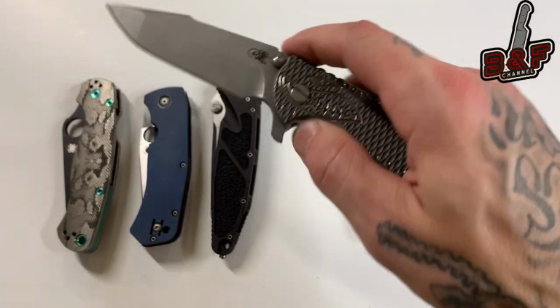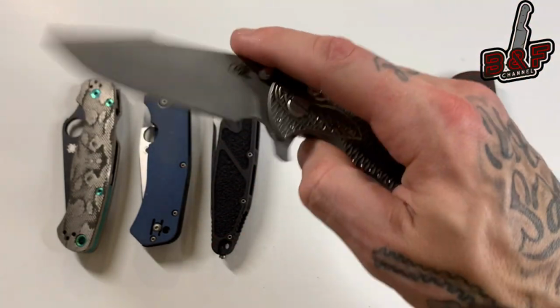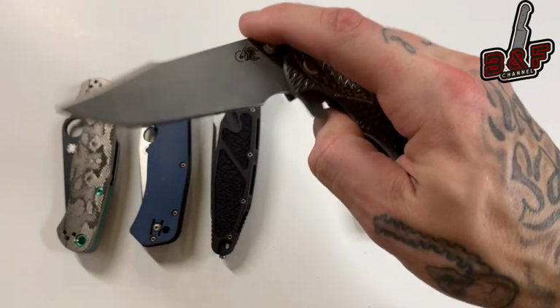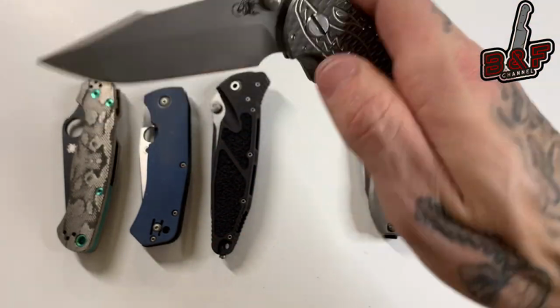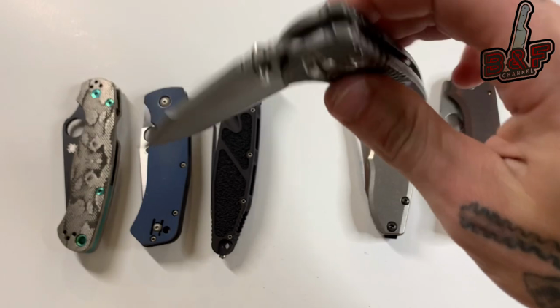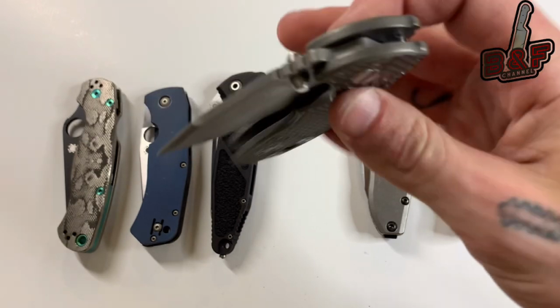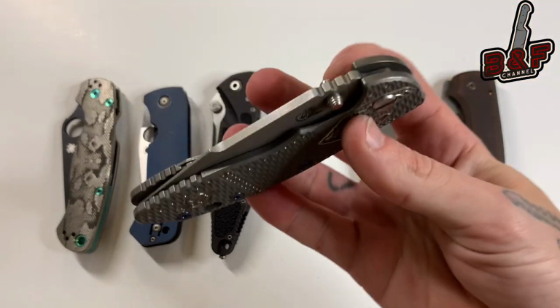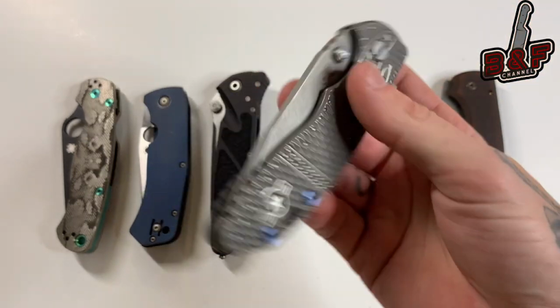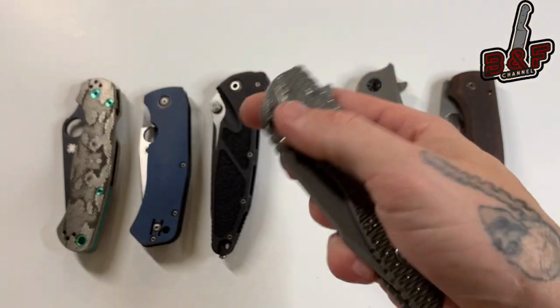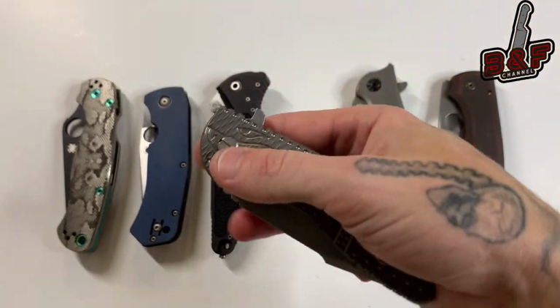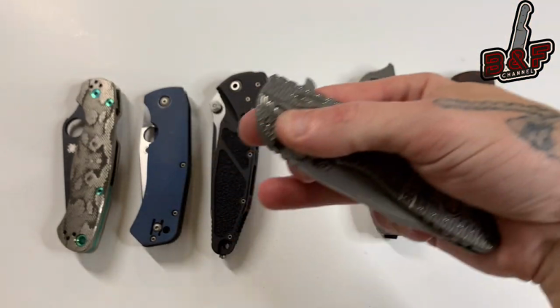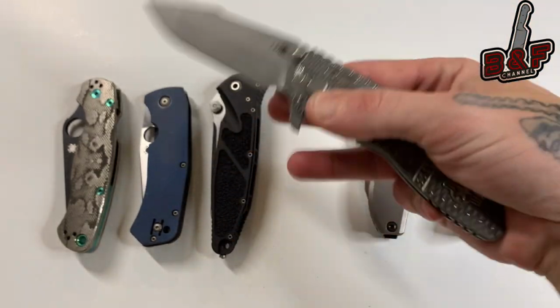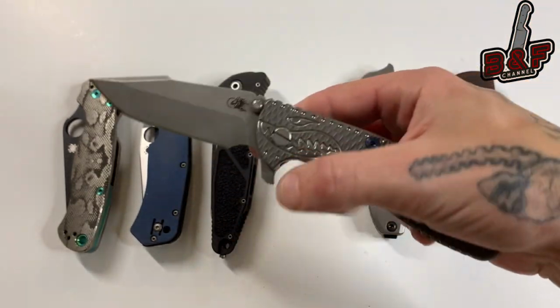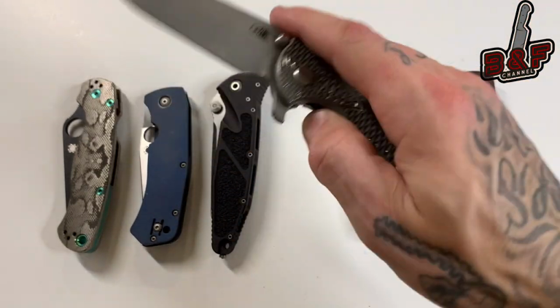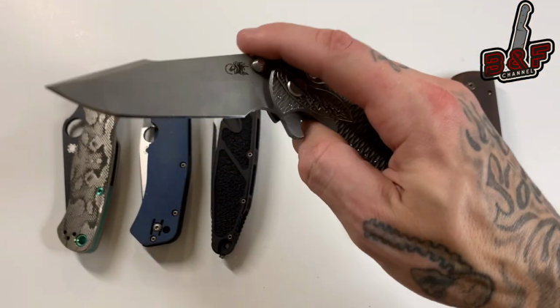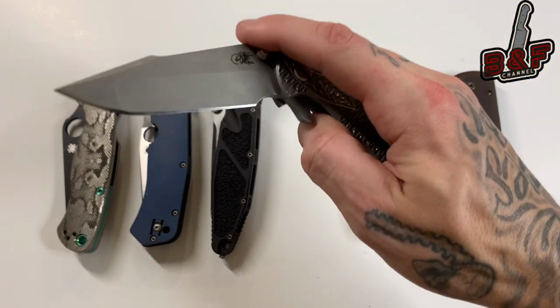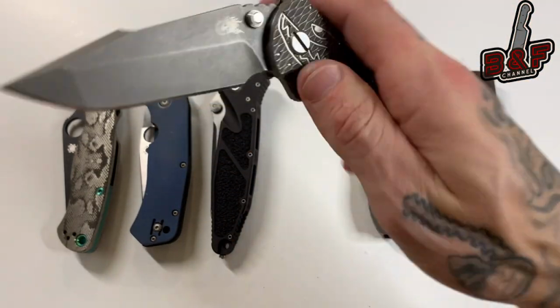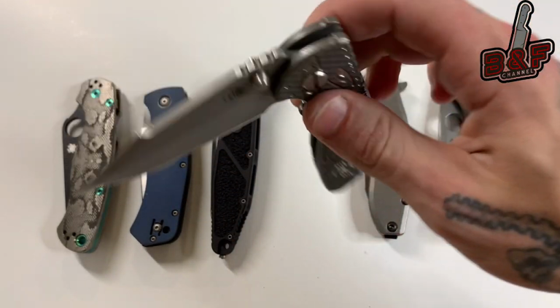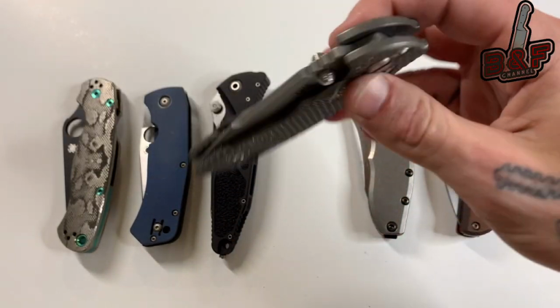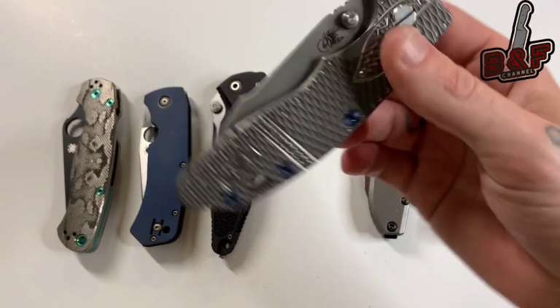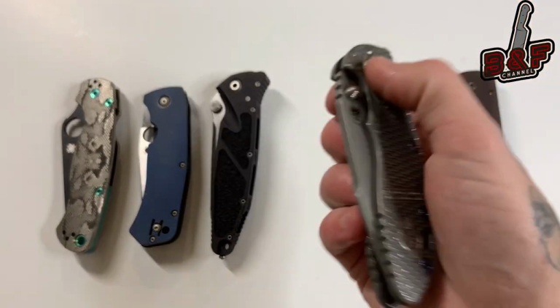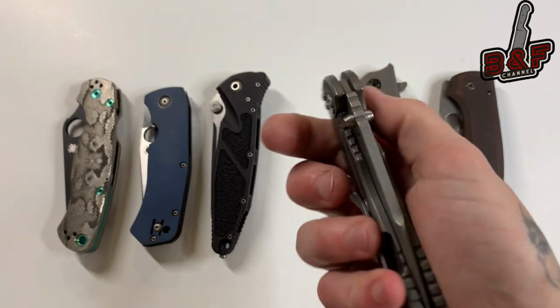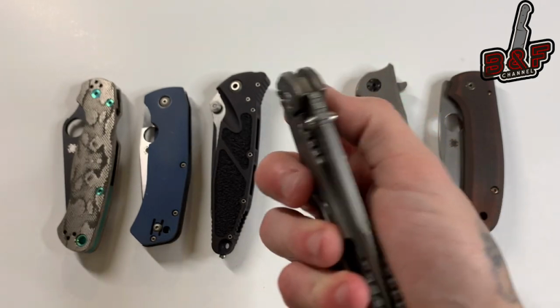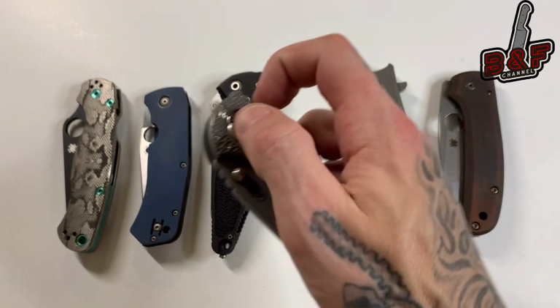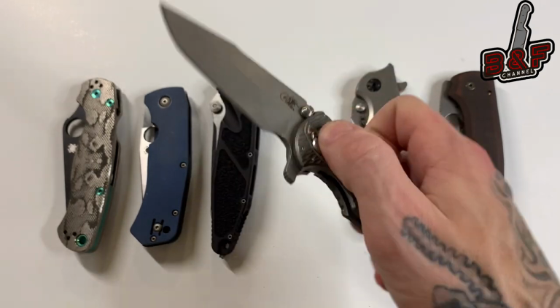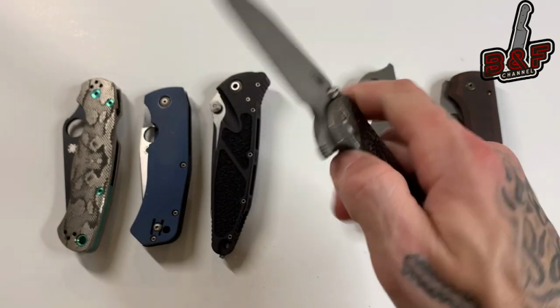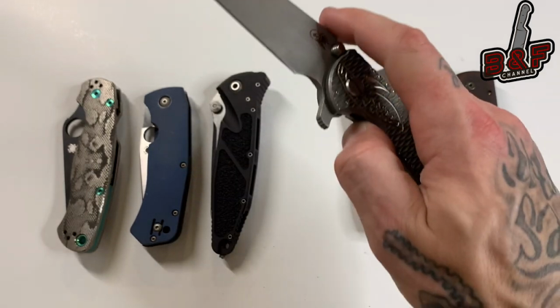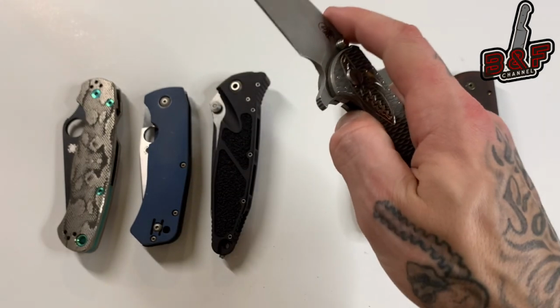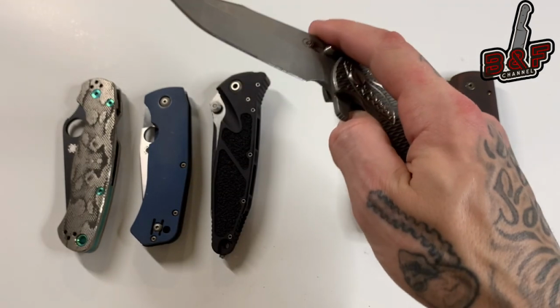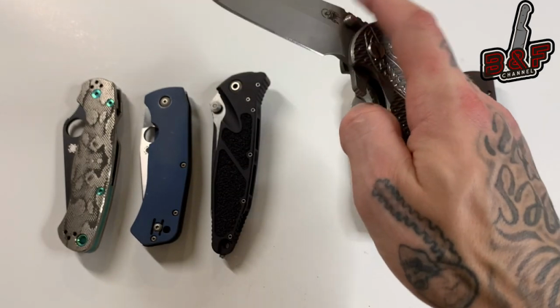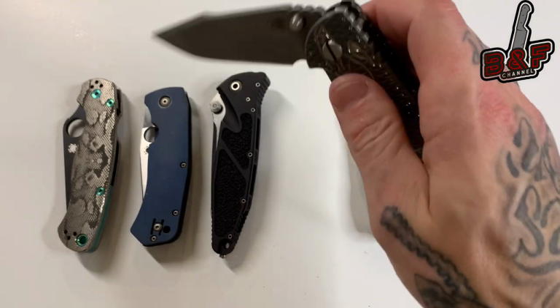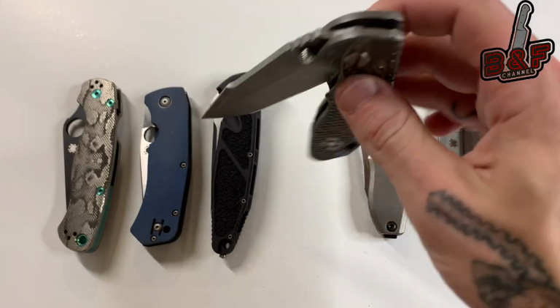This one has a lot to do with its very smooth action and the fact that it's full titanium with very tight tolerances. You can hear the detent engage when it drops shut. Sometimes adding a little wrist when flipping it out makes it a little bit louder.